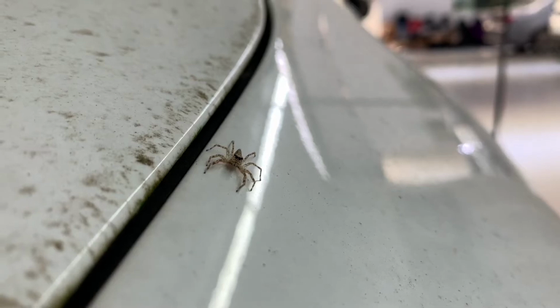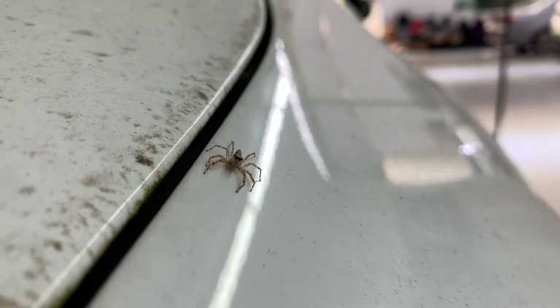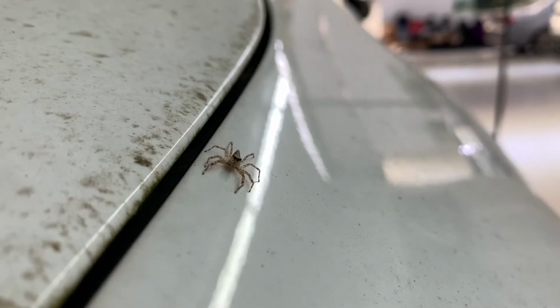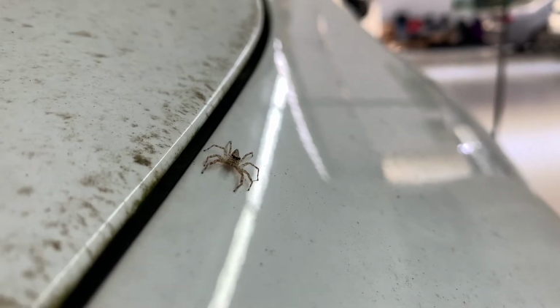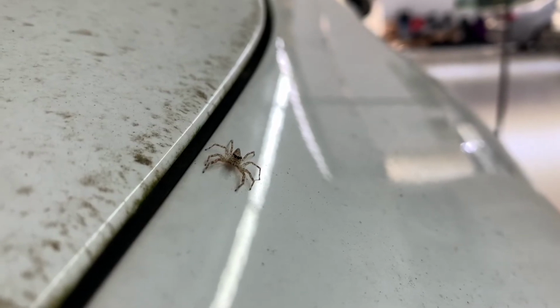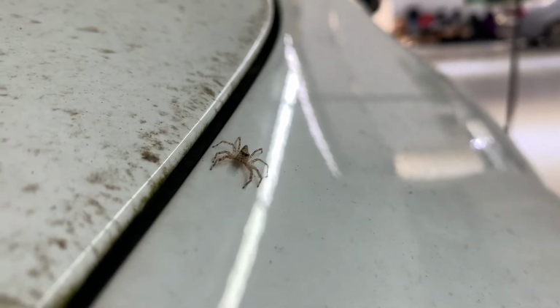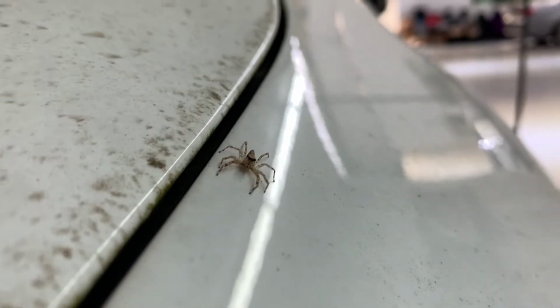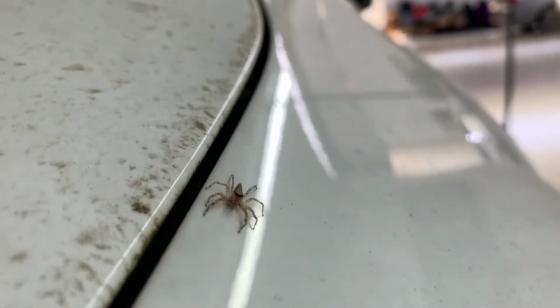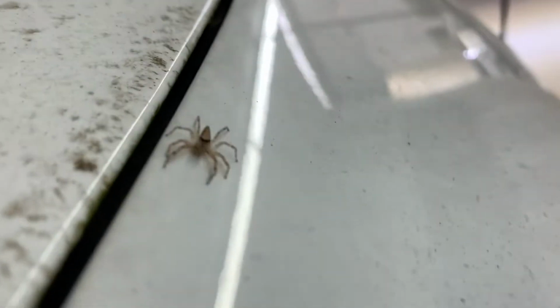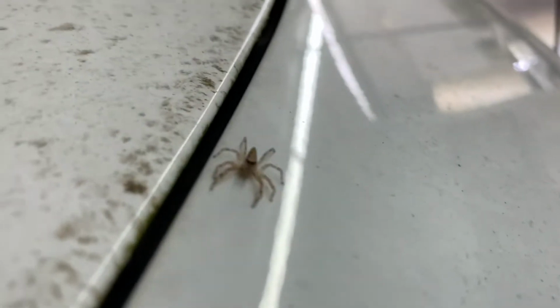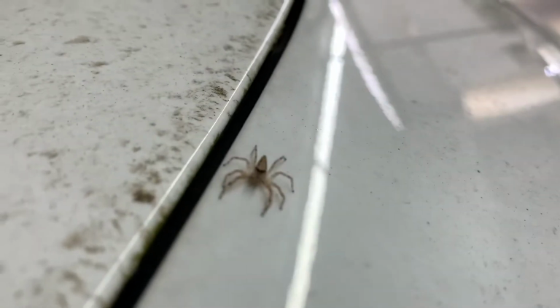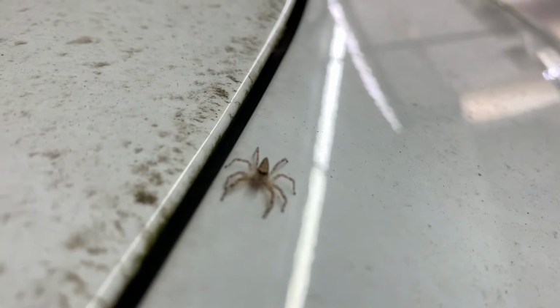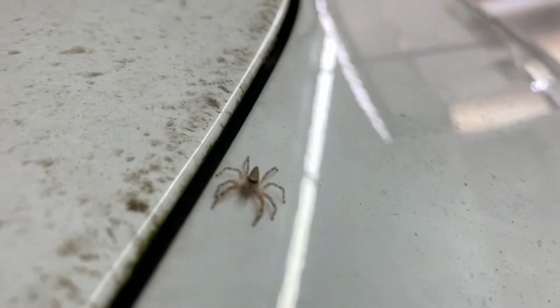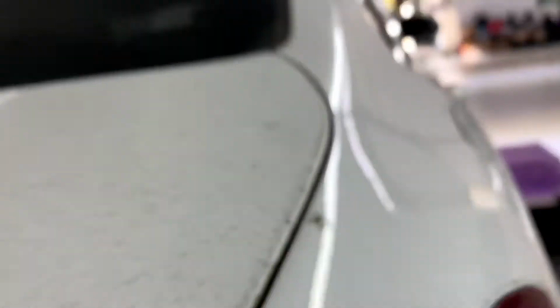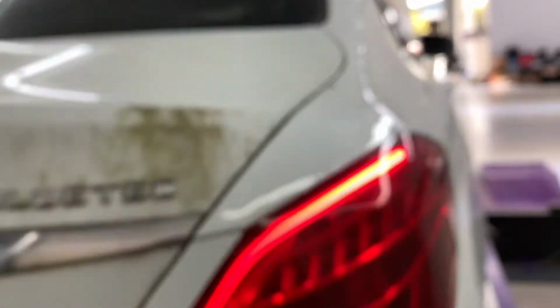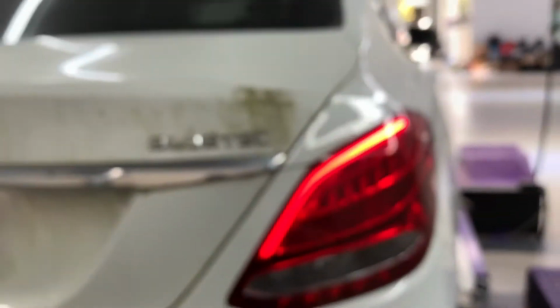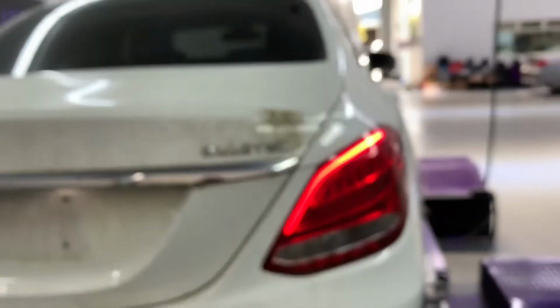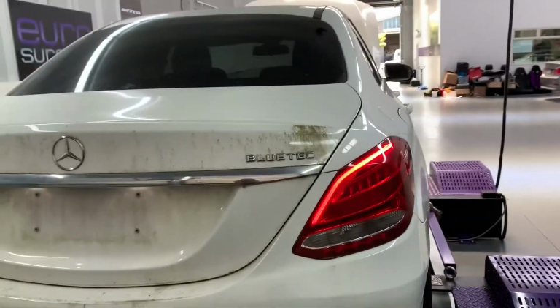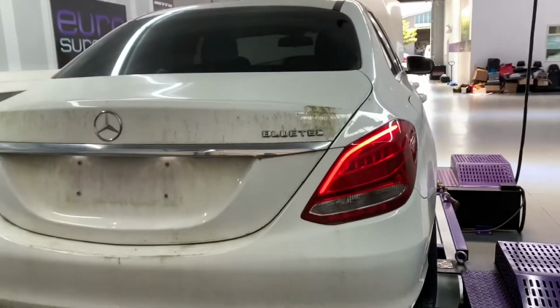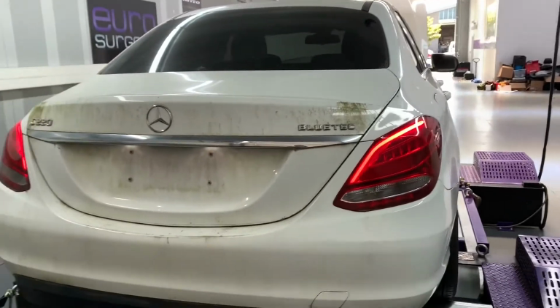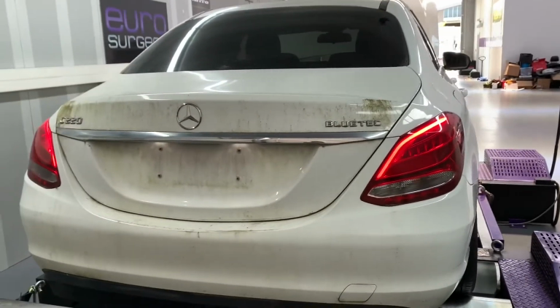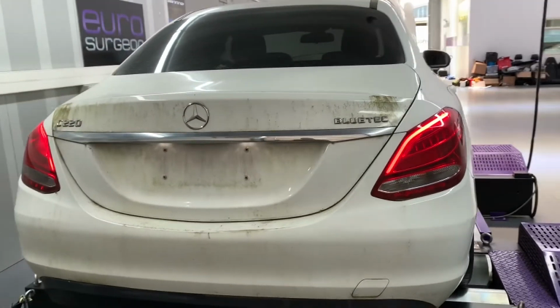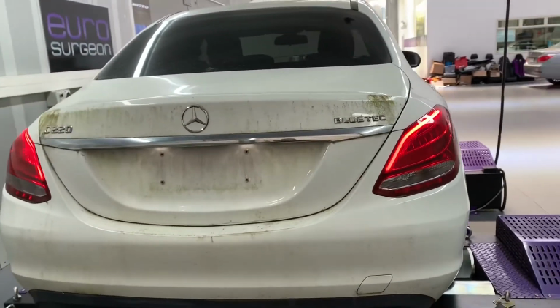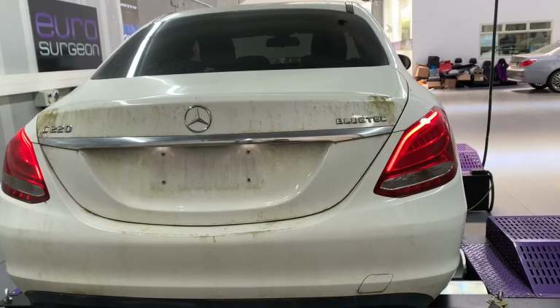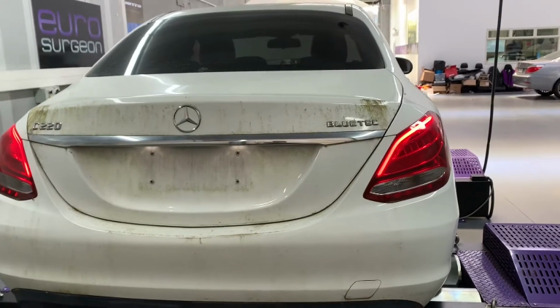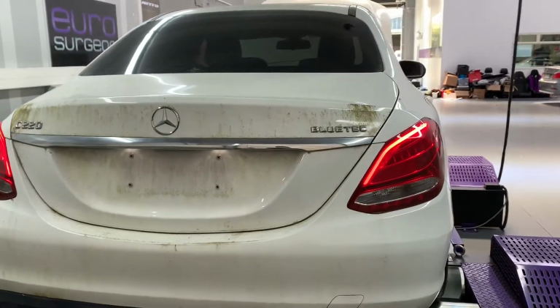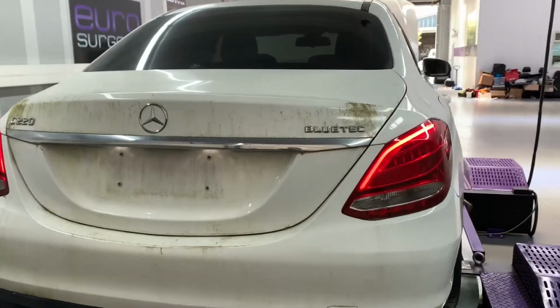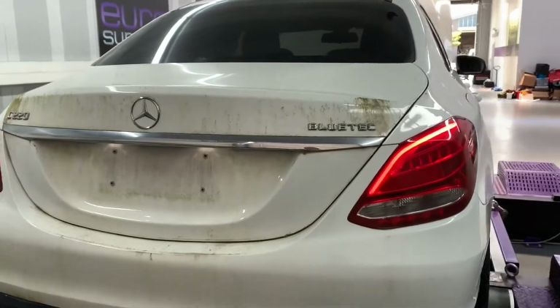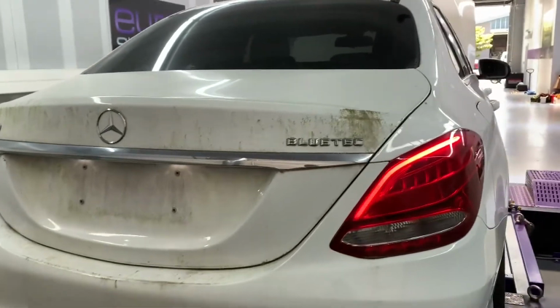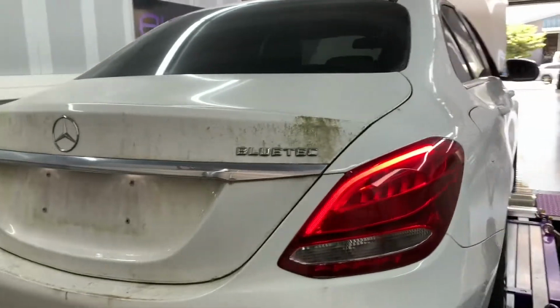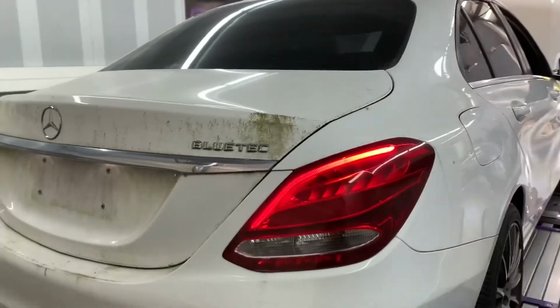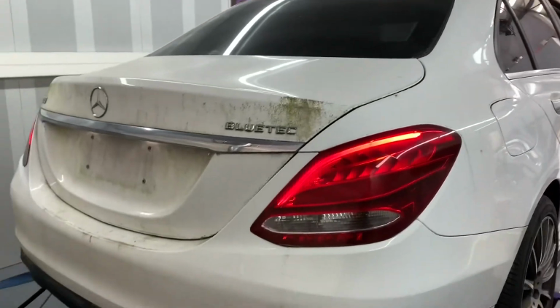Hey team, welcome to another episode of Daily Heroes. Today we're here with Frank — say hi, Frank. He's a local resident of this C220d that has been parked up for the past two years and now needs to be brought back to life.